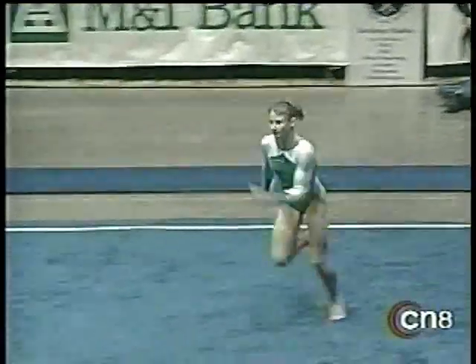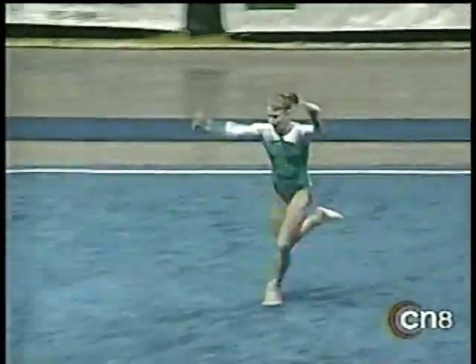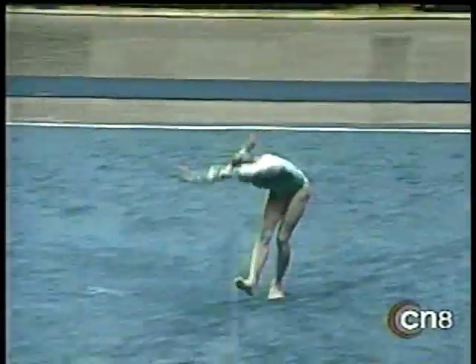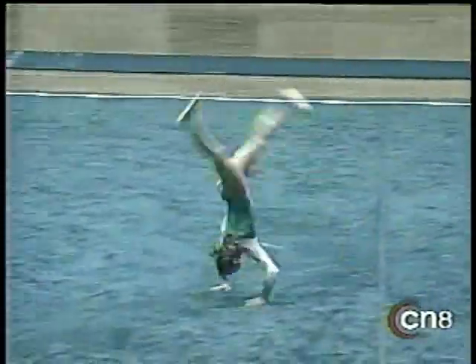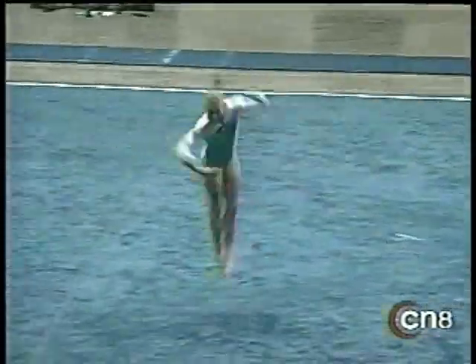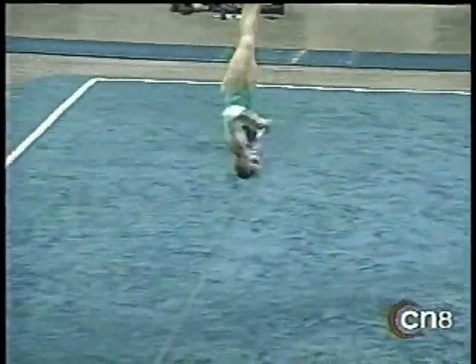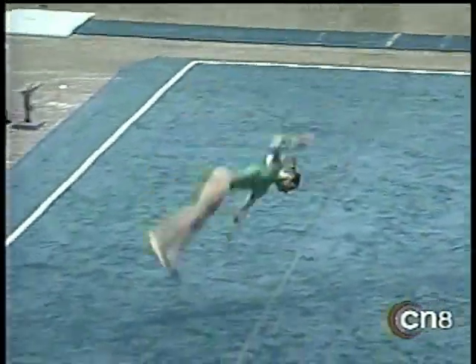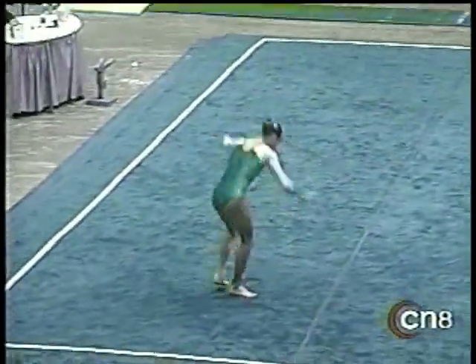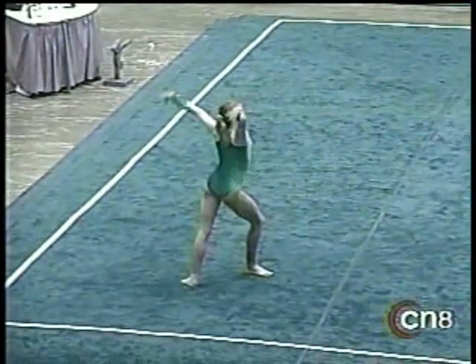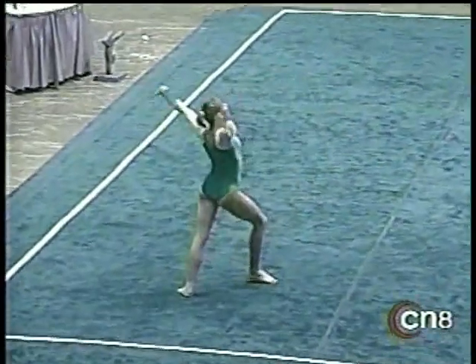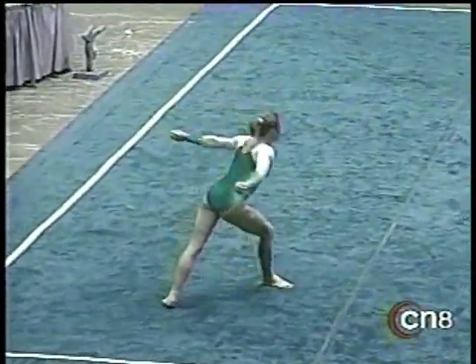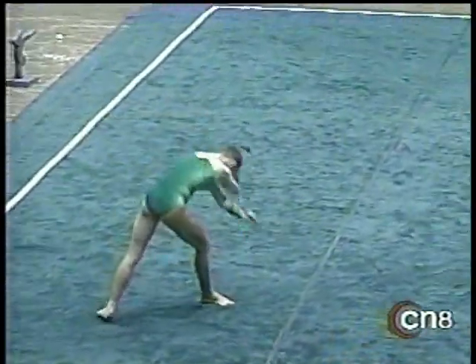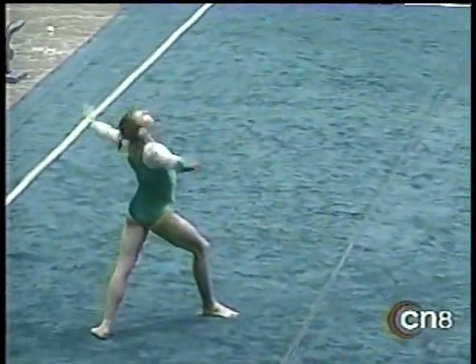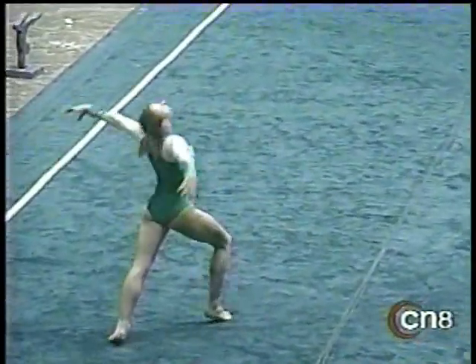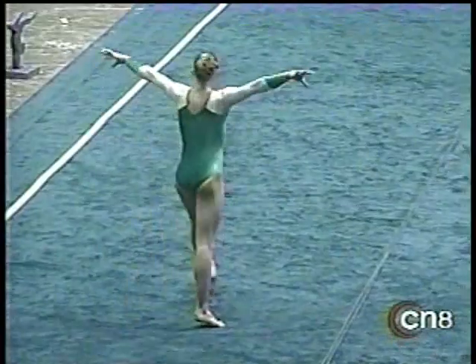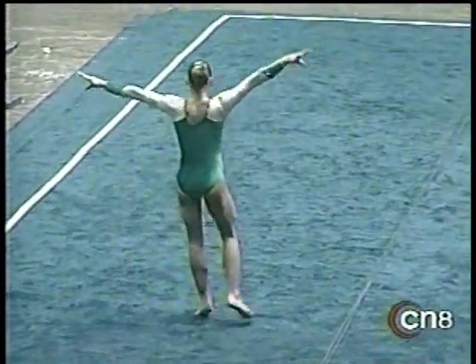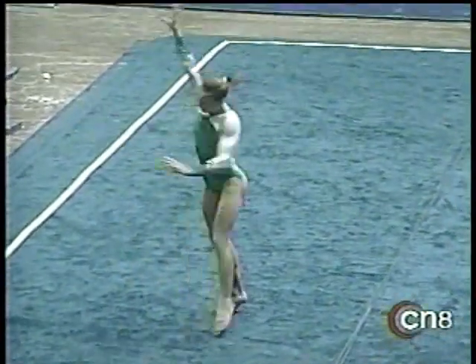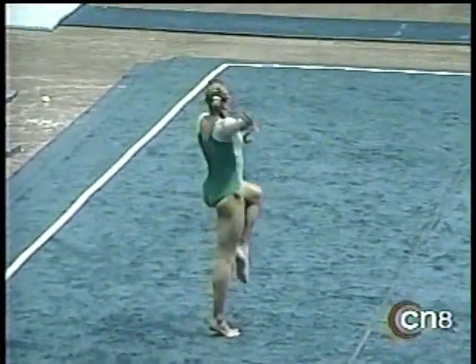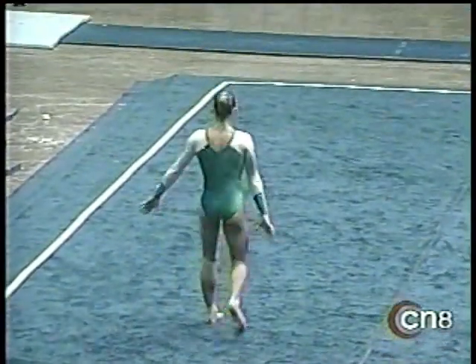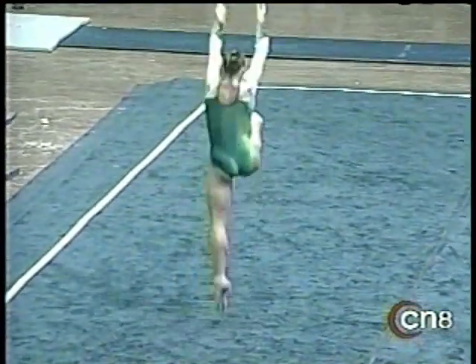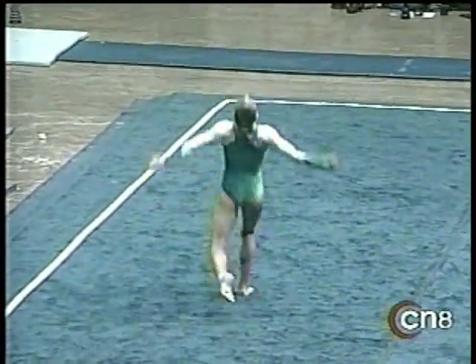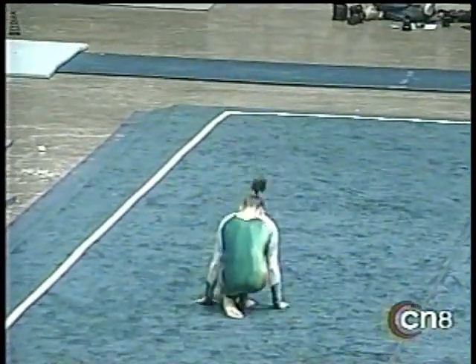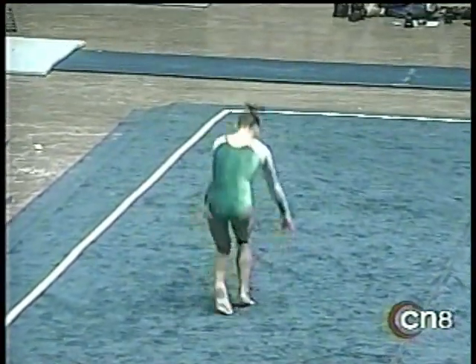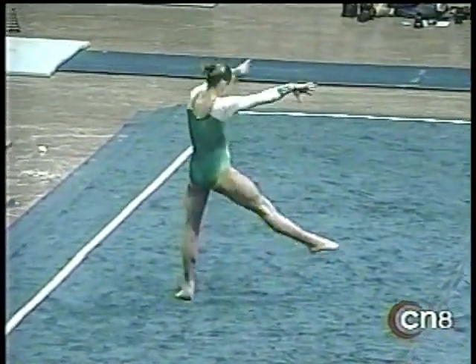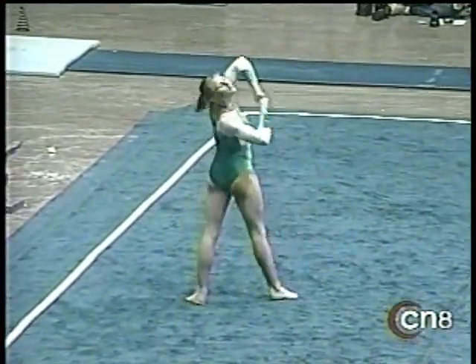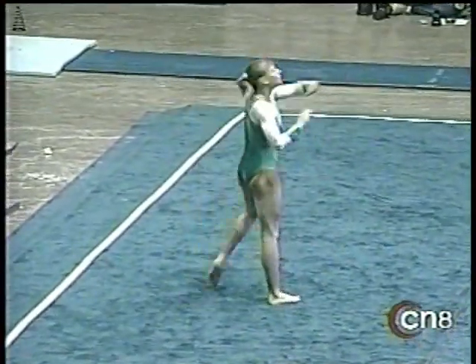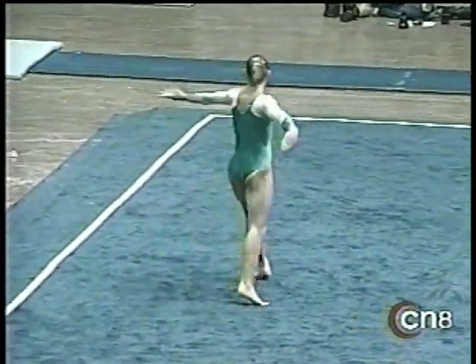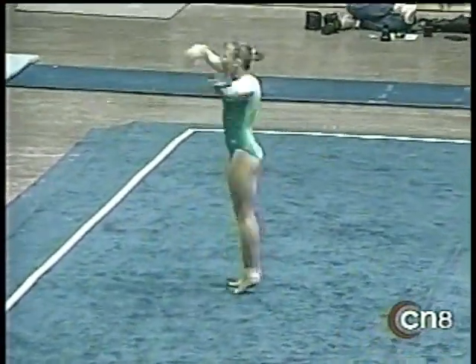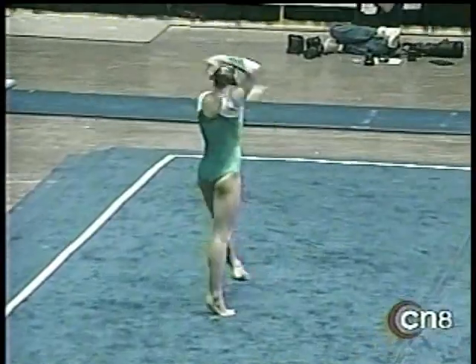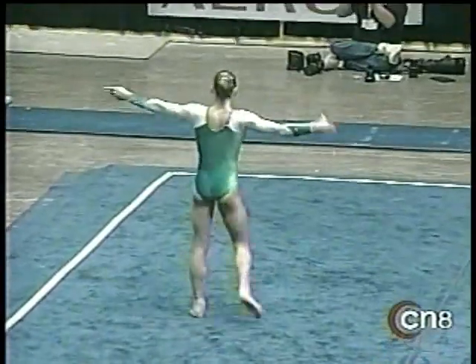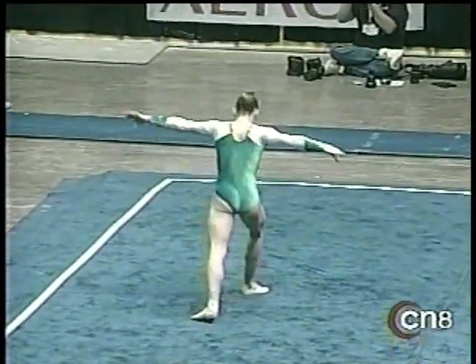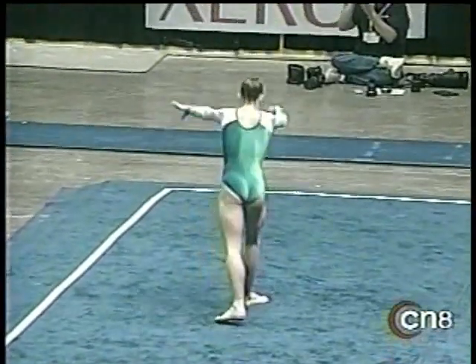Let's see what else she can come up with. Handspring, beautiful two-and-a-half twister. I can't say enough about the combination of power and technique that allows her to do that.